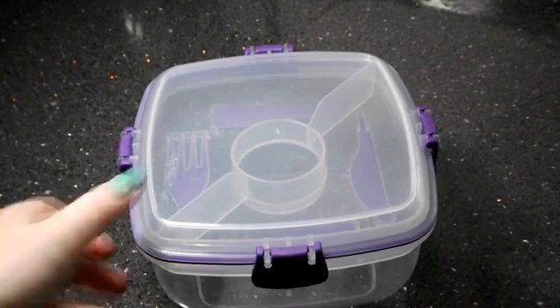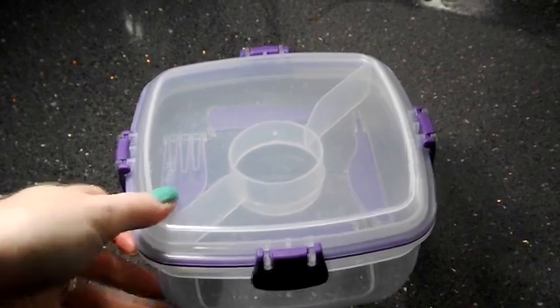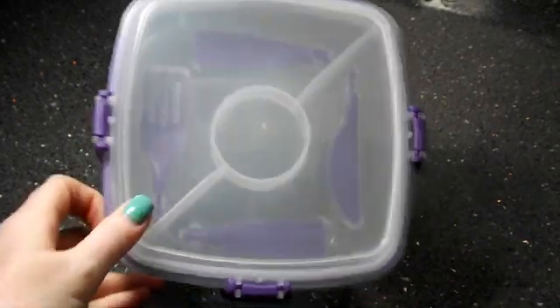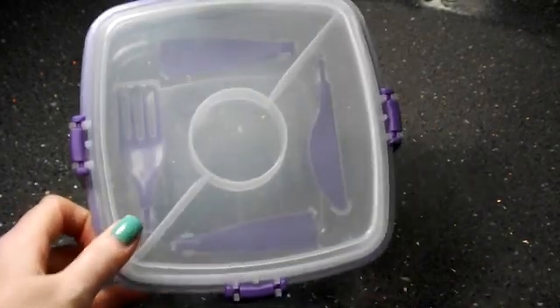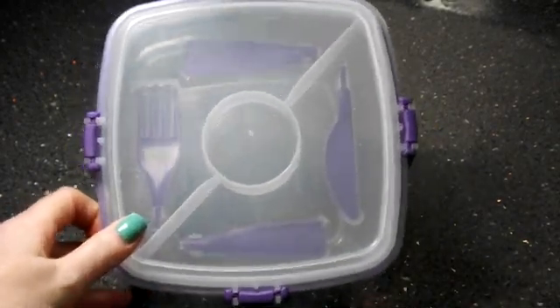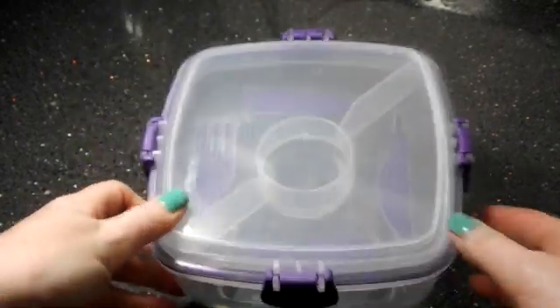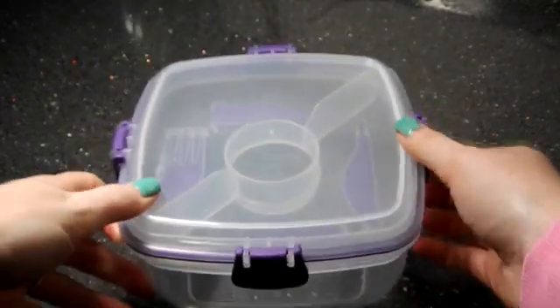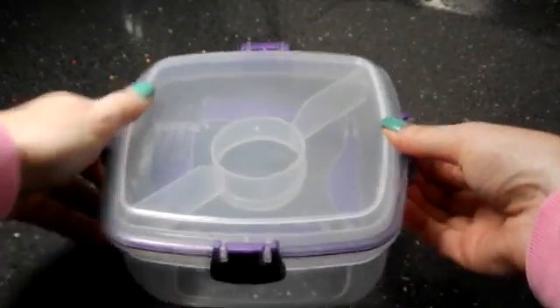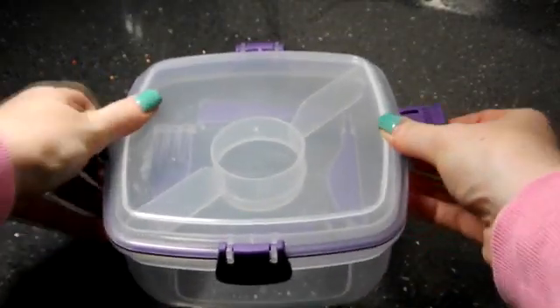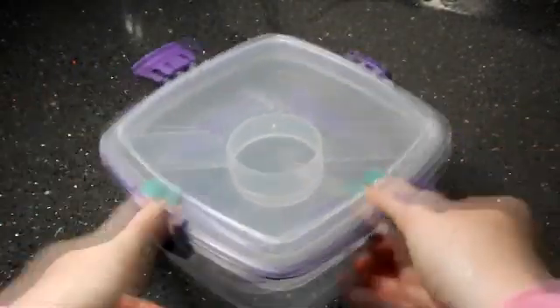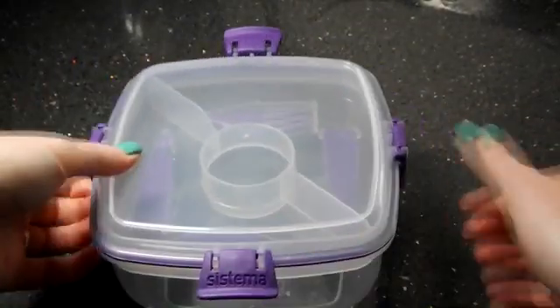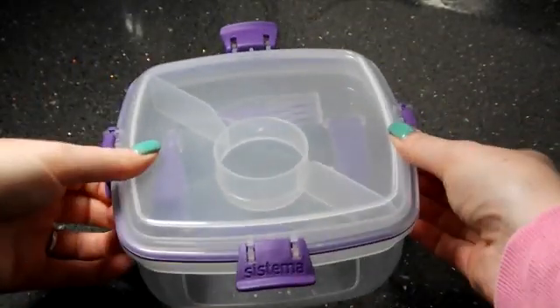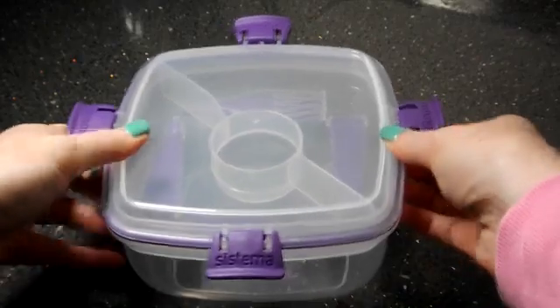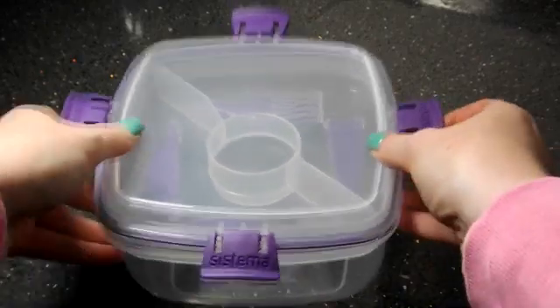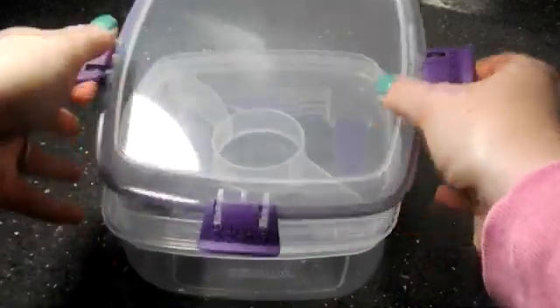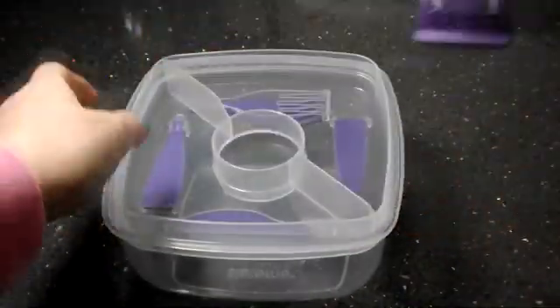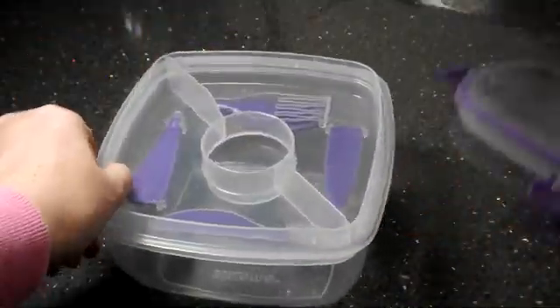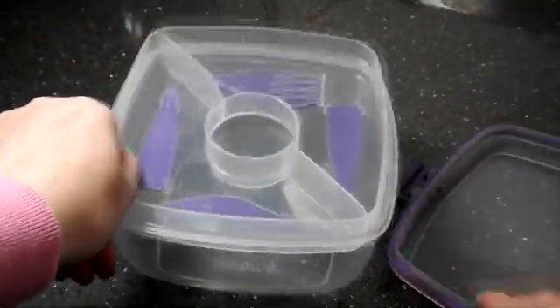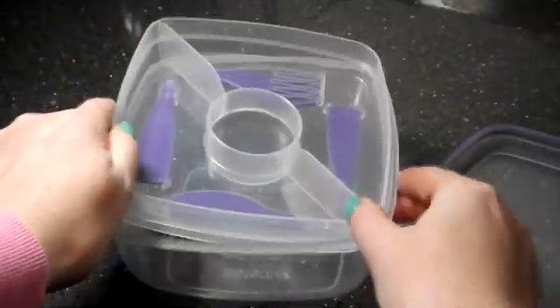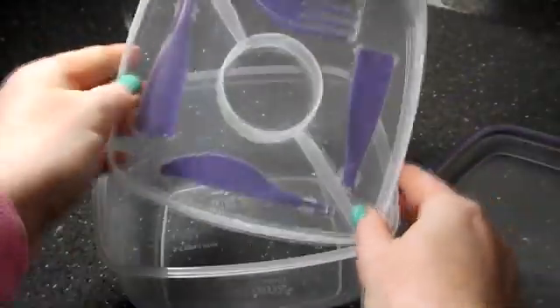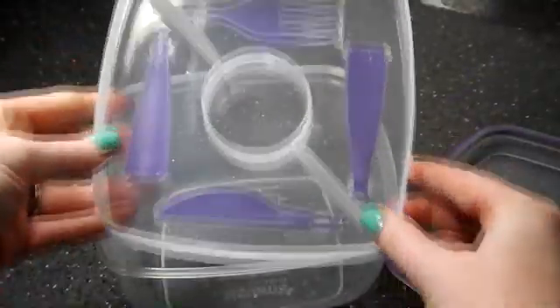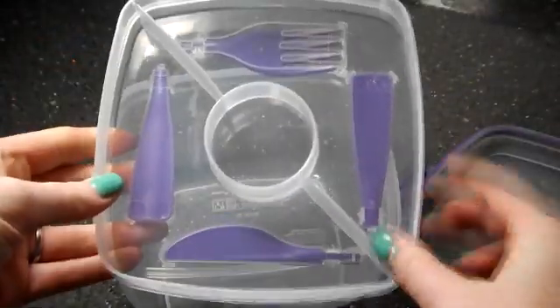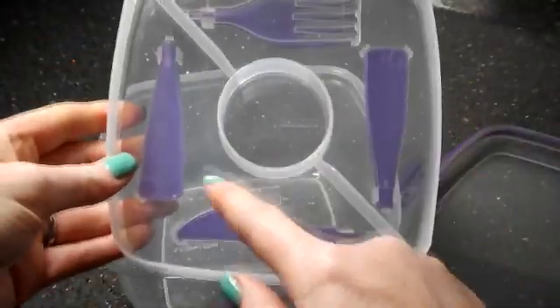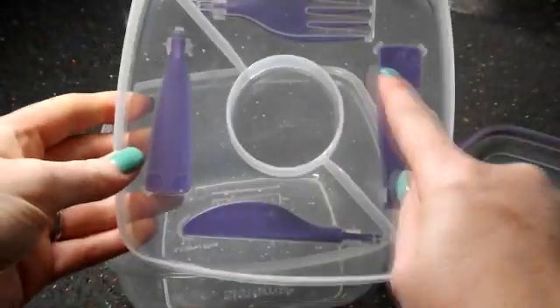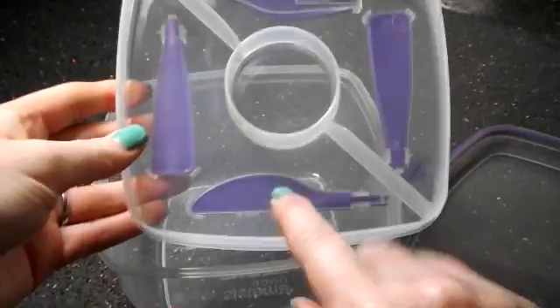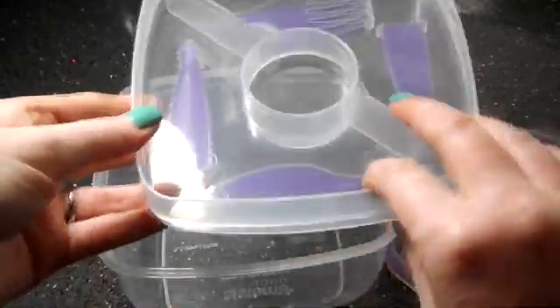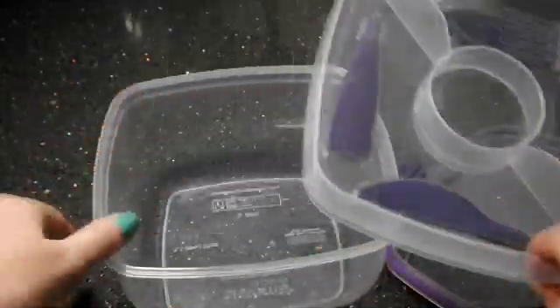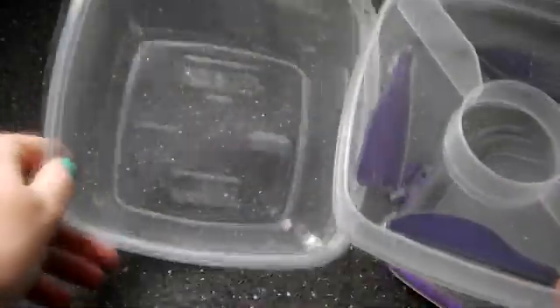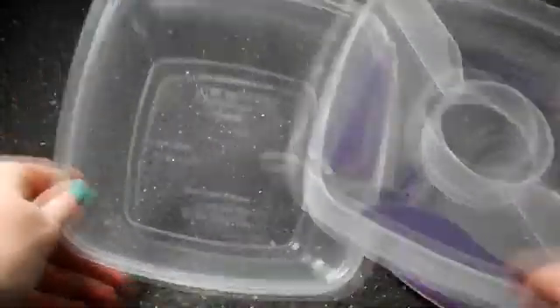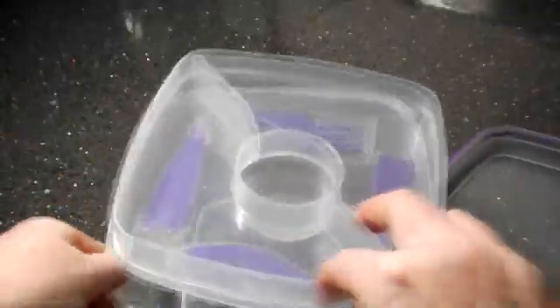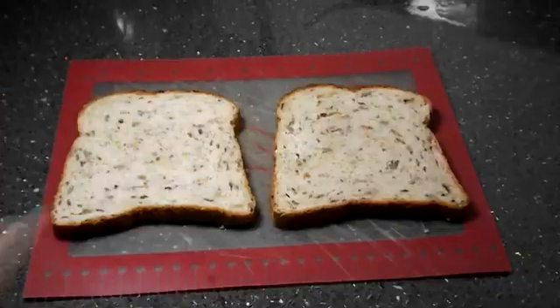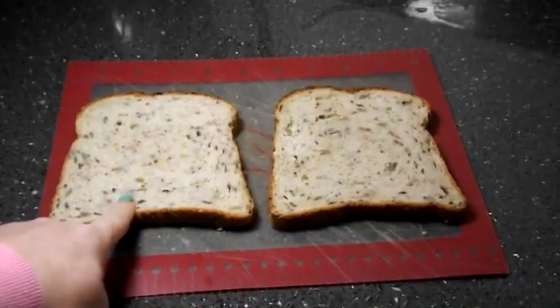I love these compartment lunchboxes so you can put all your little snacks, your sandwich and everything in. They're really great at dividing everything up into sections.